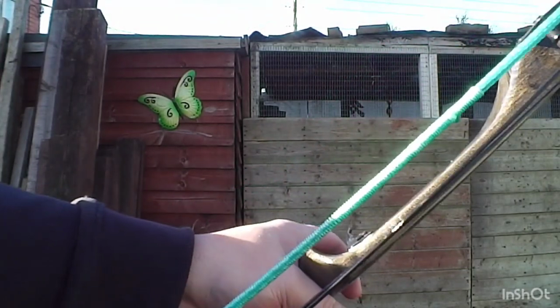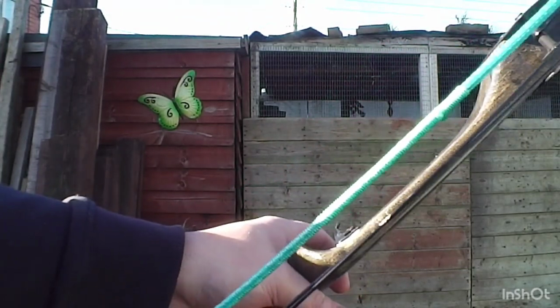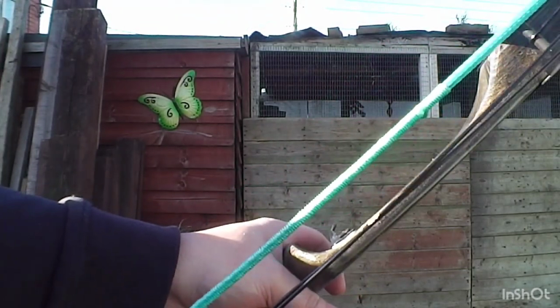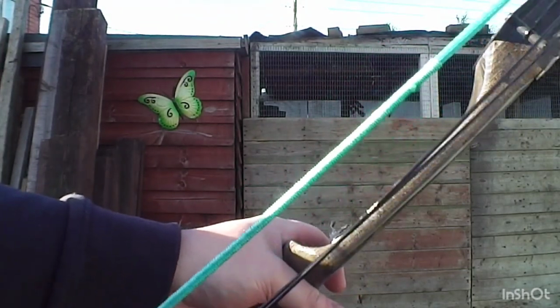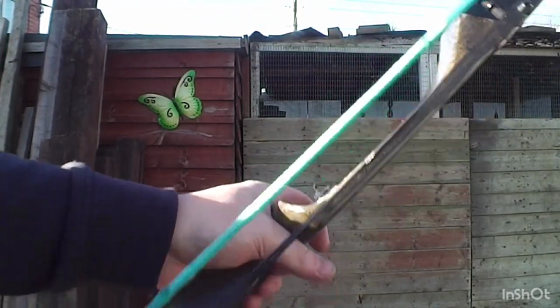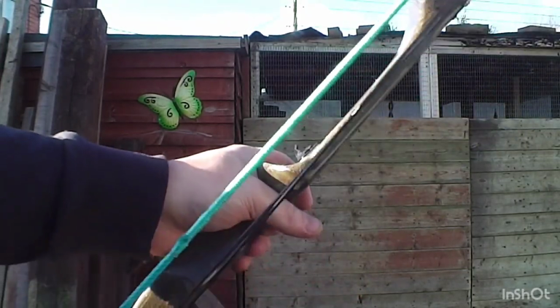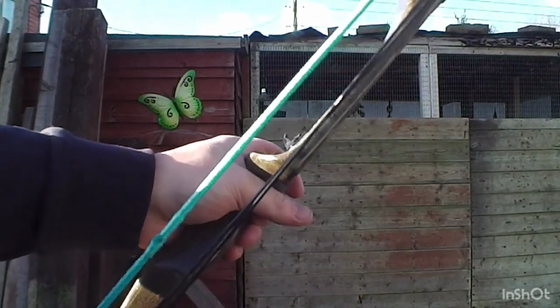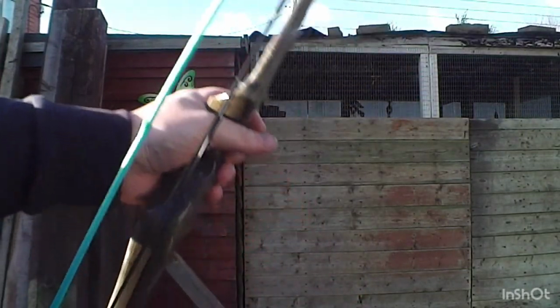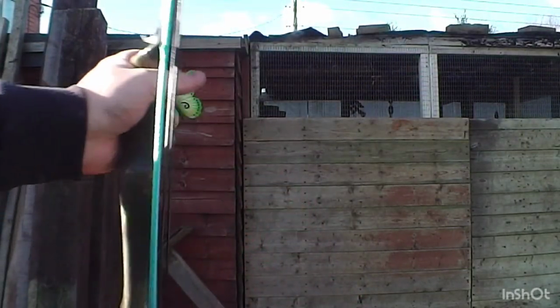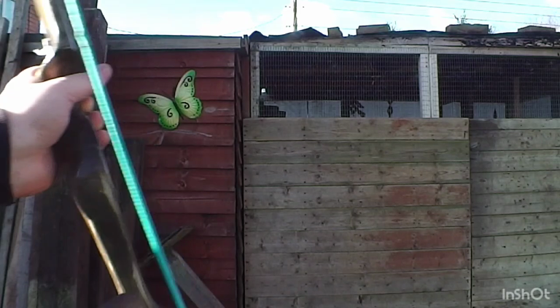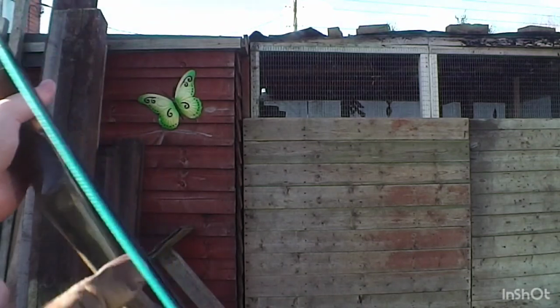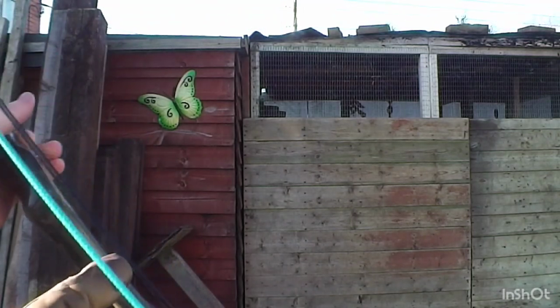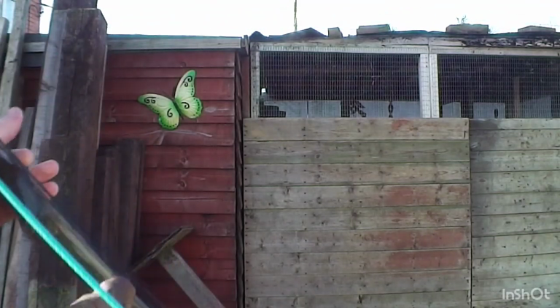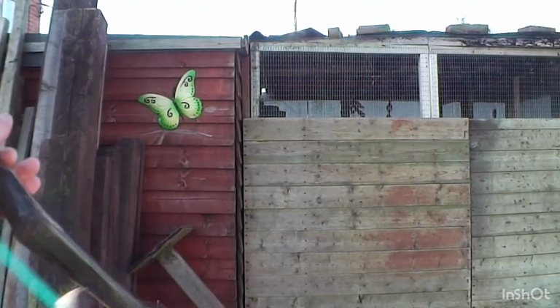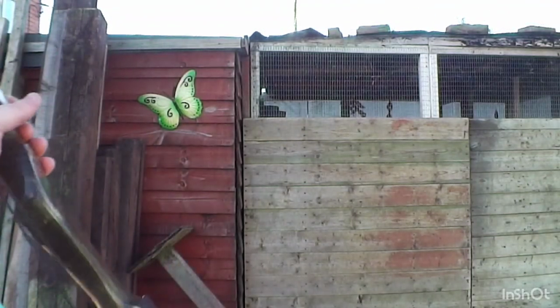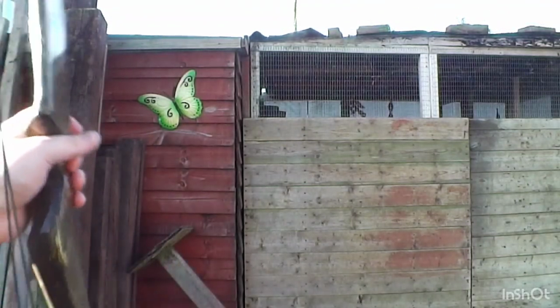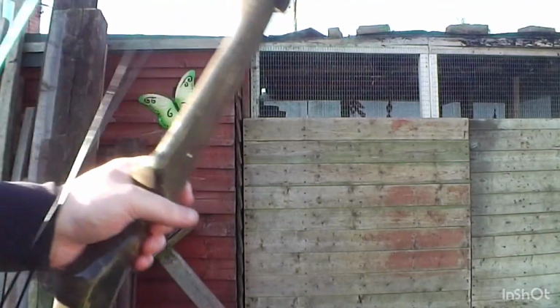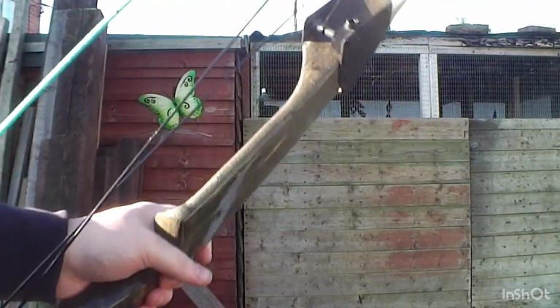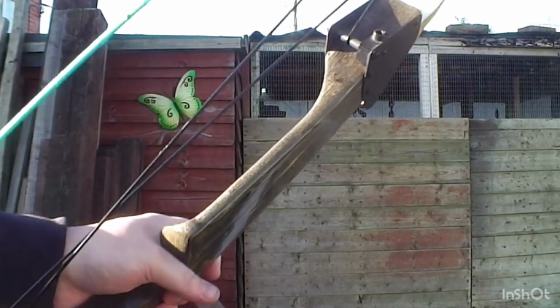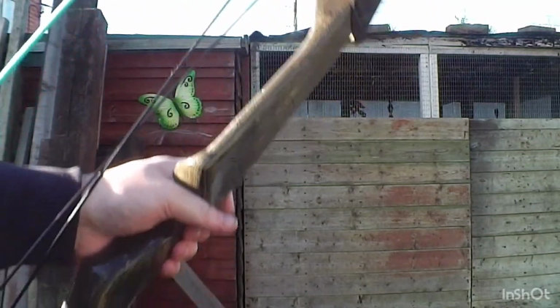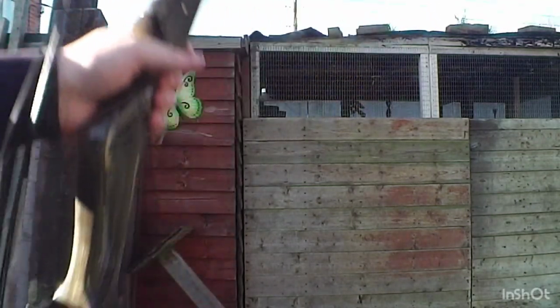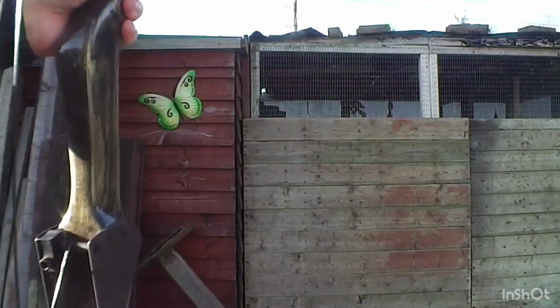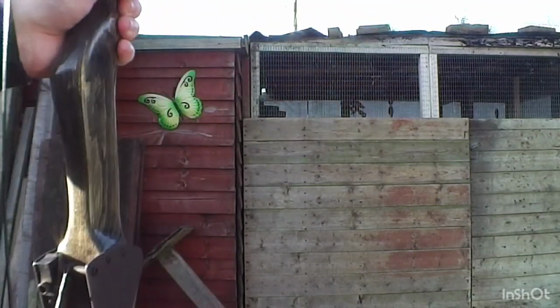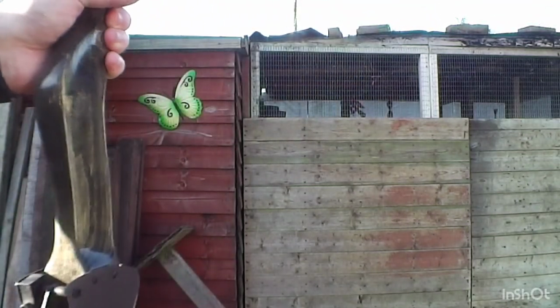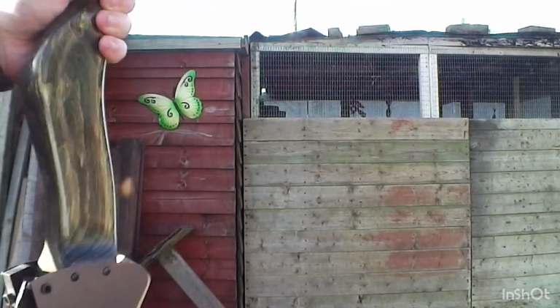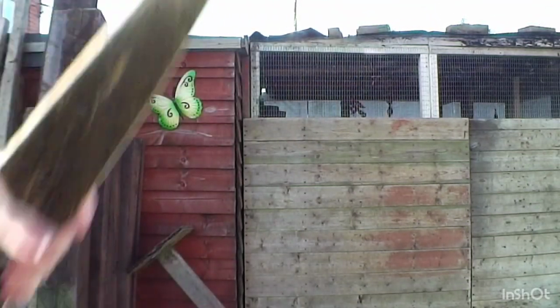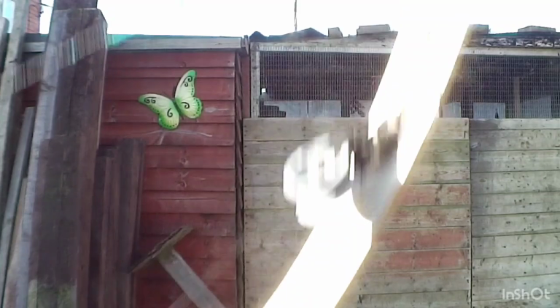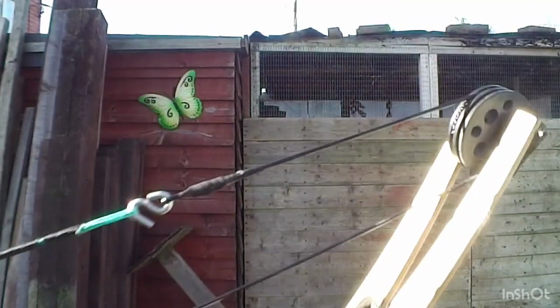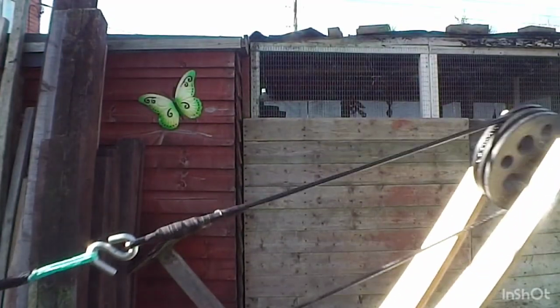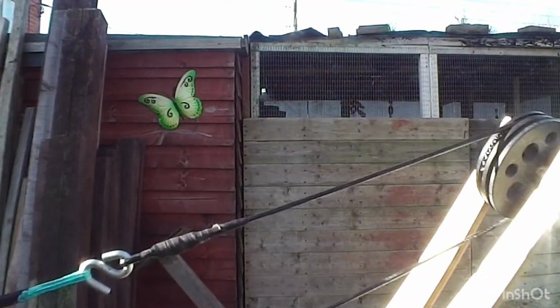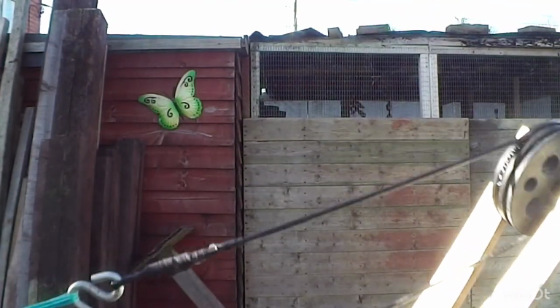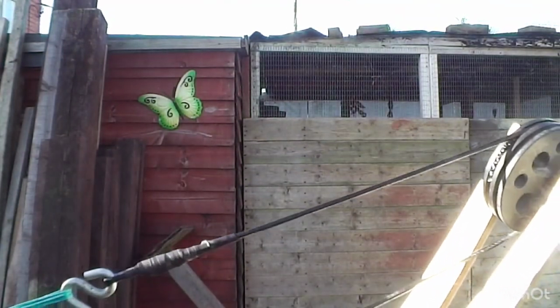If I get some more cables made on it, you know, some fresh cables, I might actually set it up and see what we can shoot when I've got my range to shoot at longer distance.